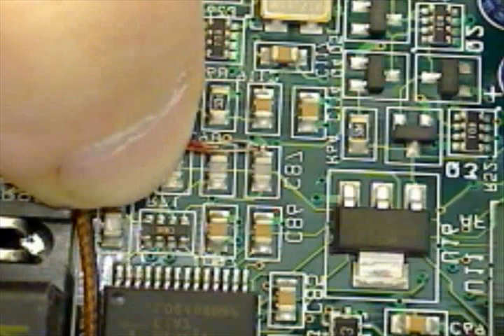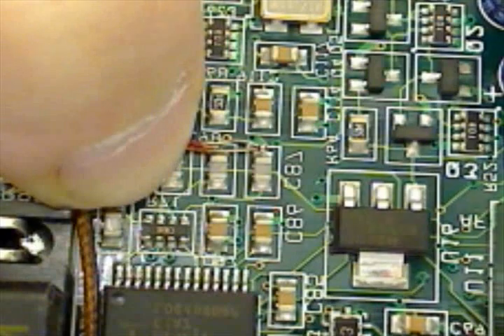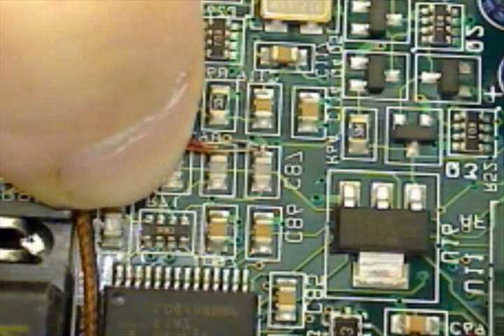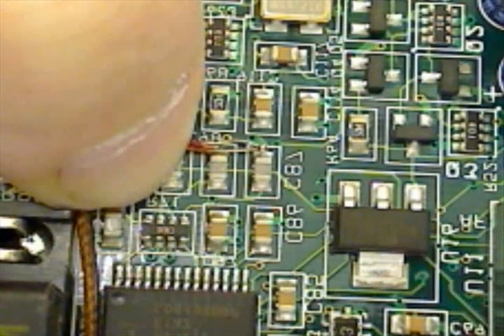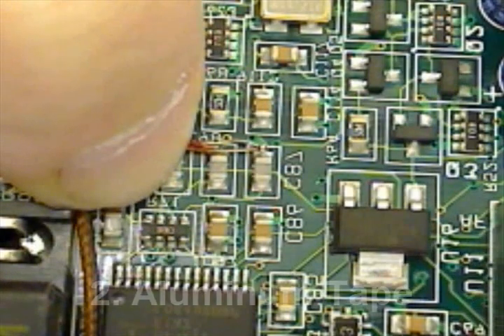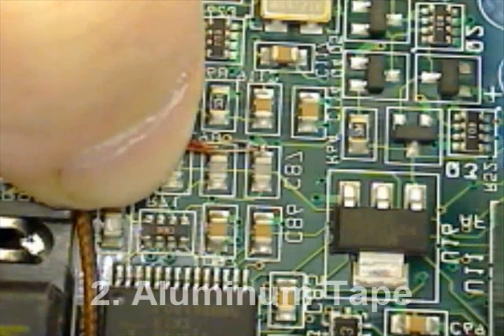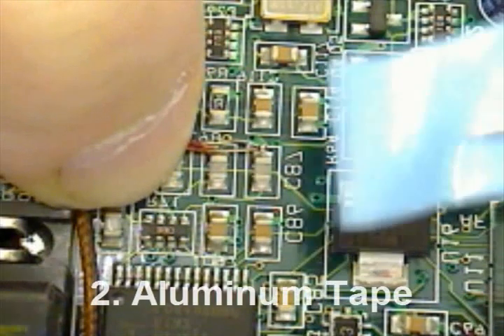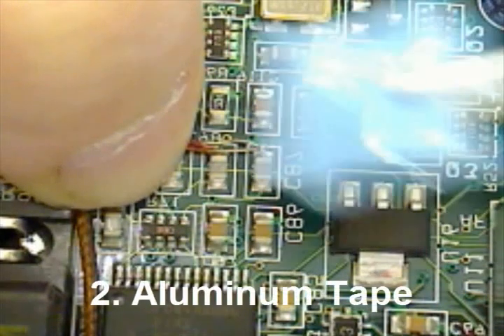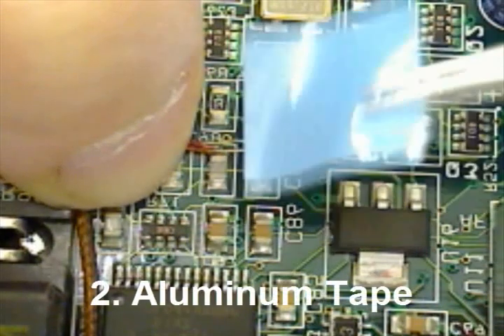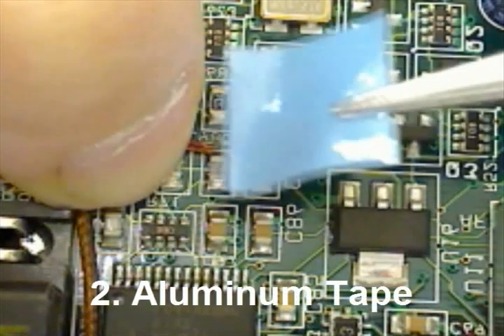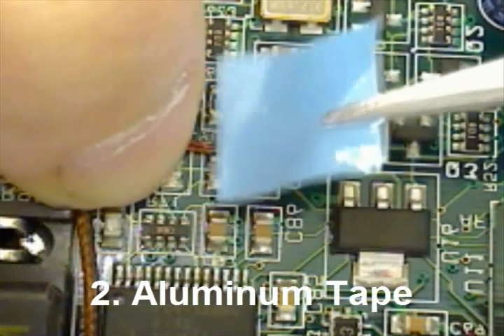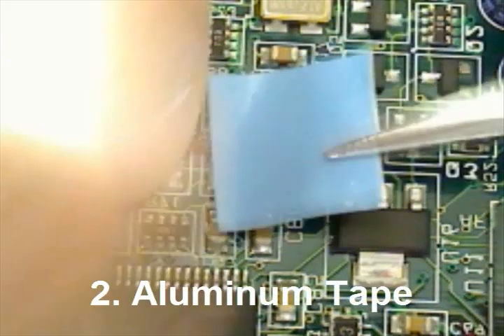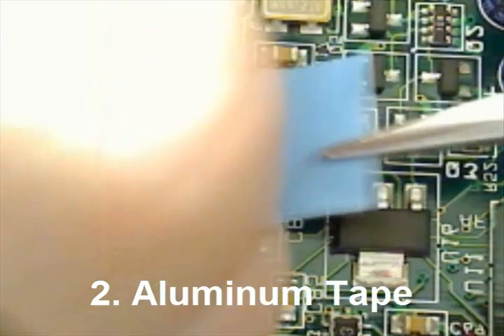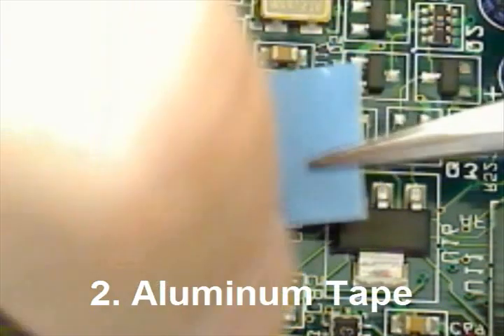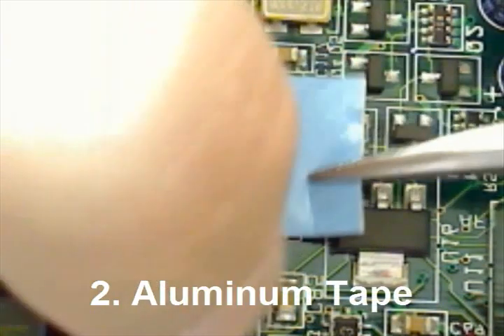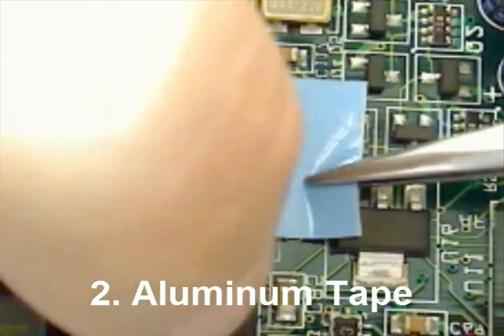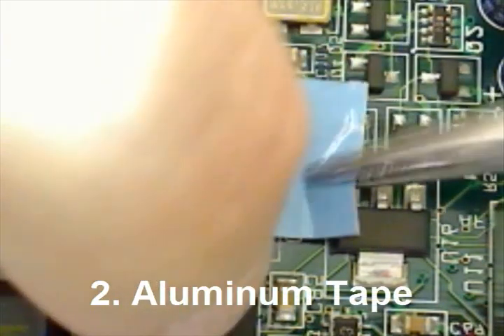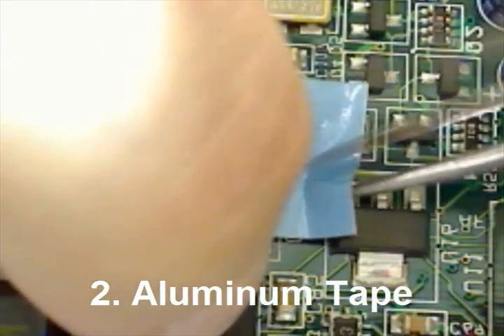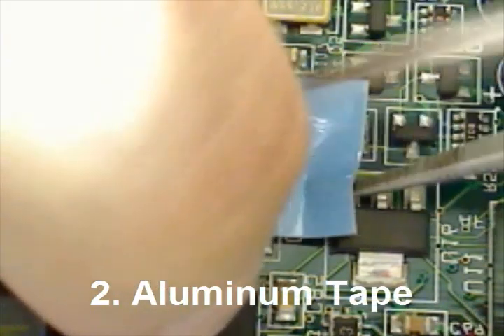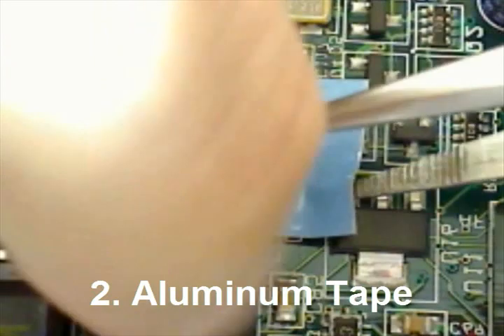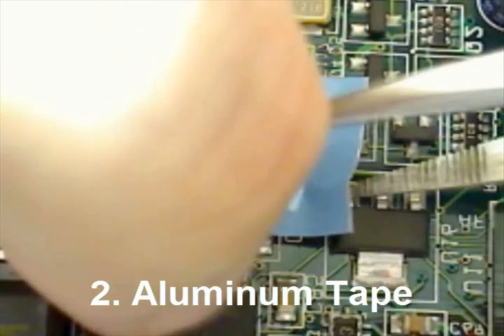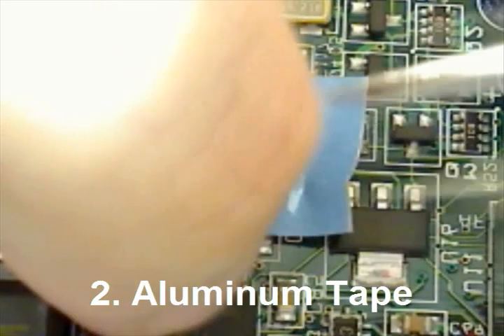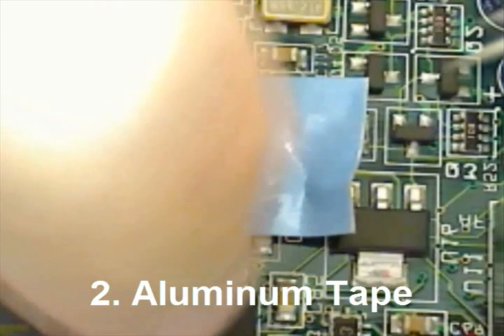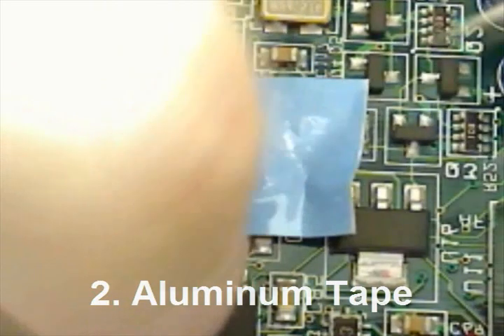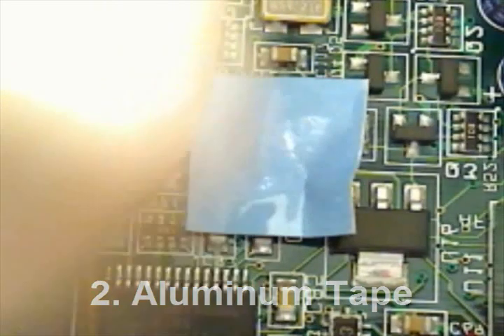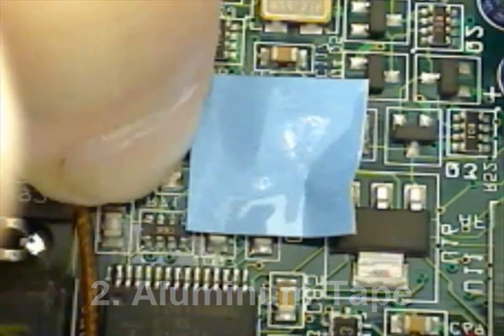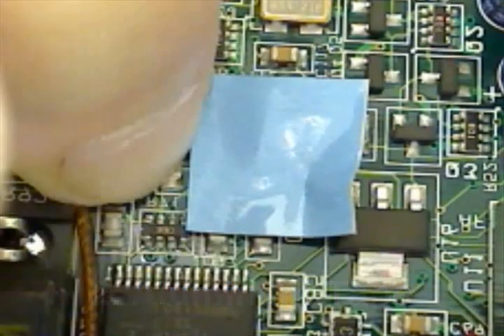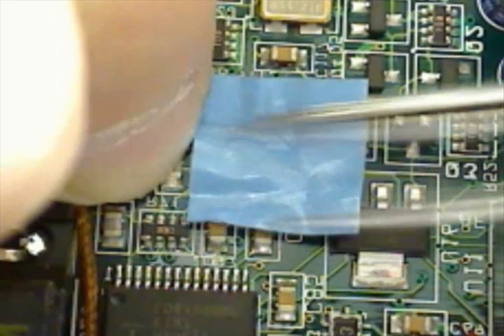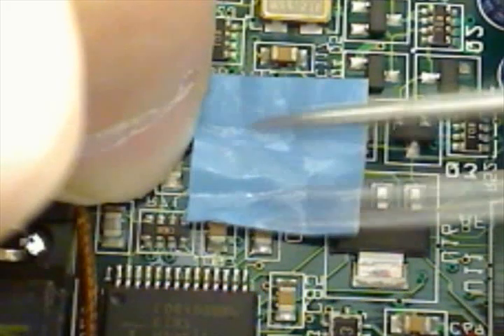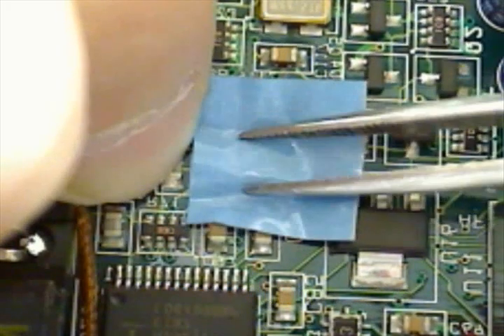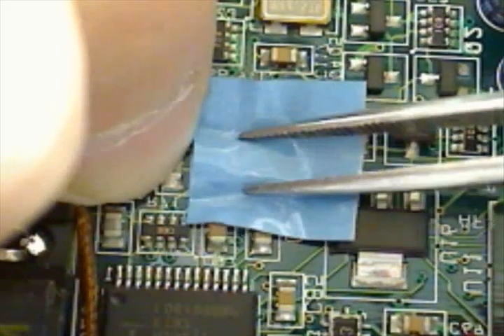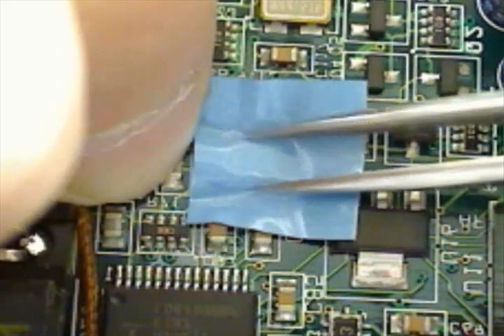A popular method of thermocouple attachment is with double-sided conductive aluminum tape. If you'd like a study on the merits of this method, please visit our website.